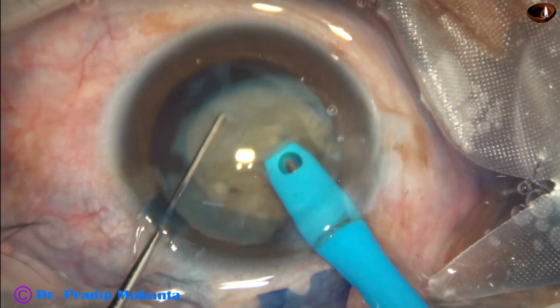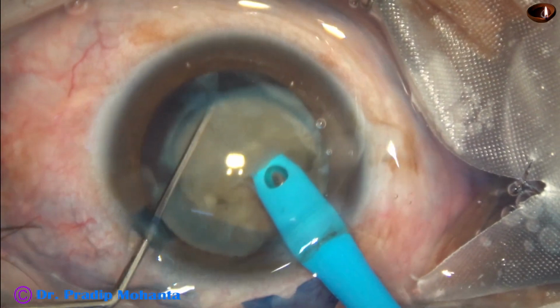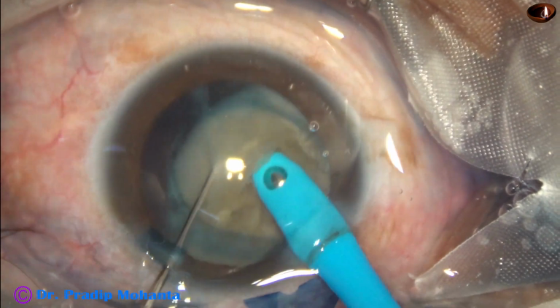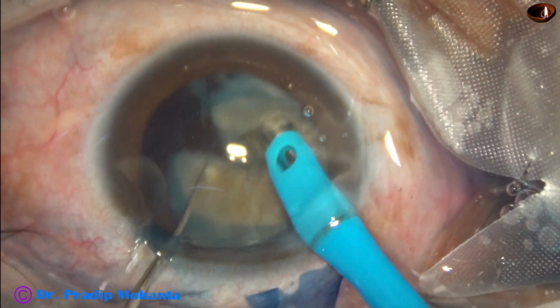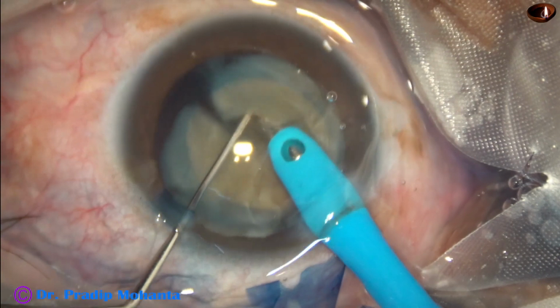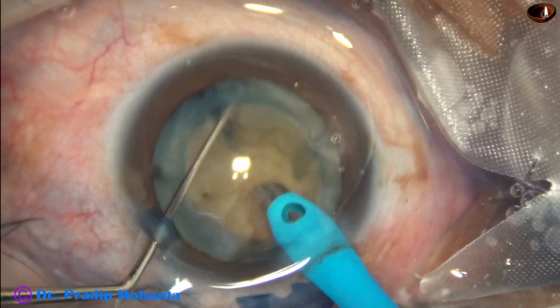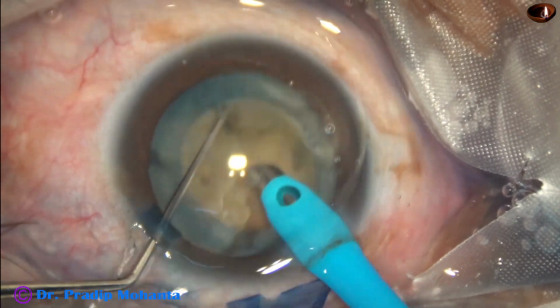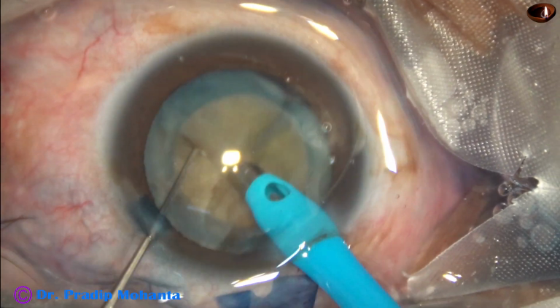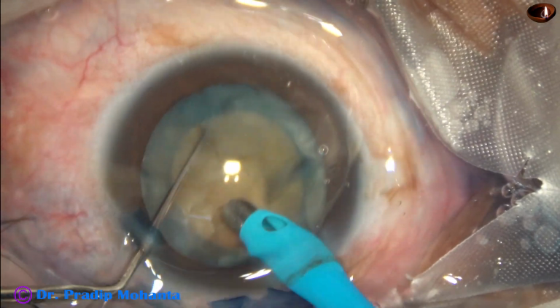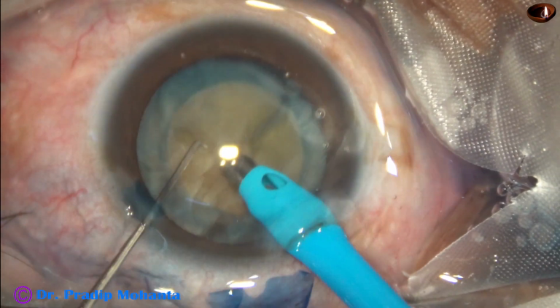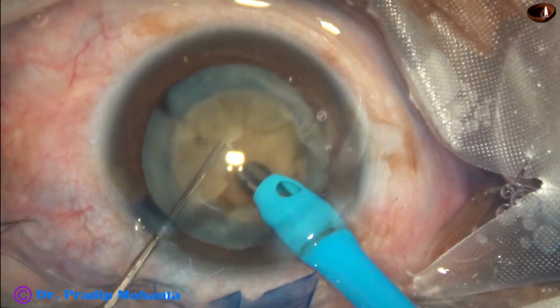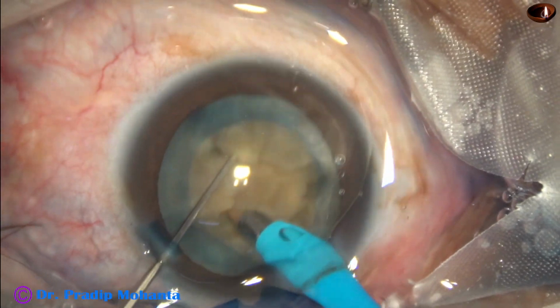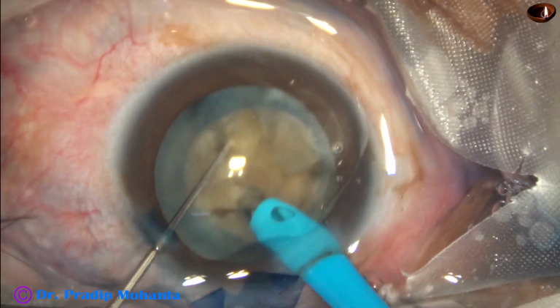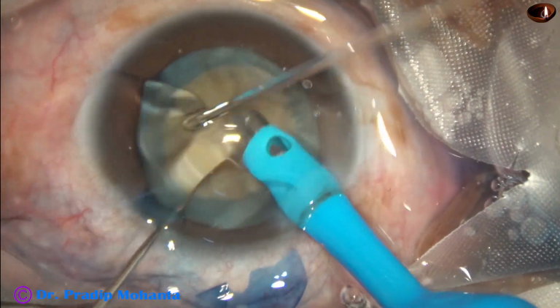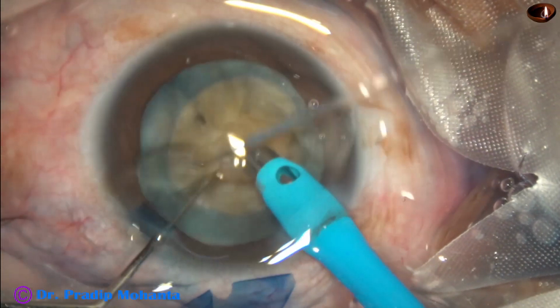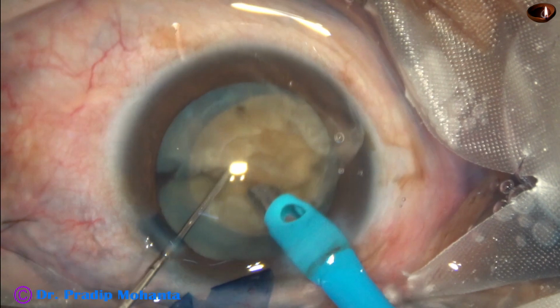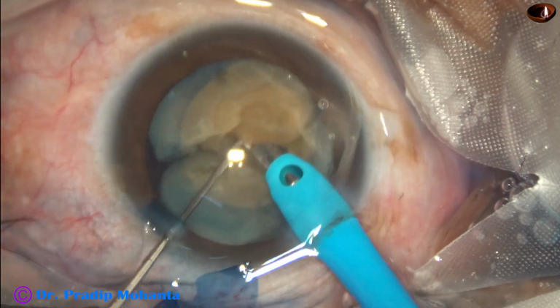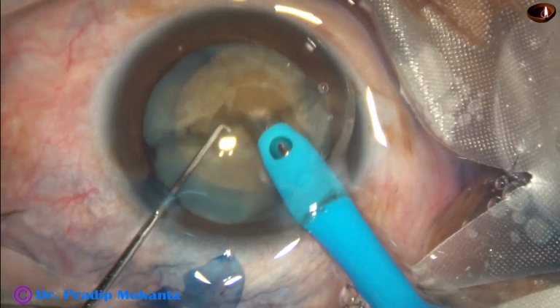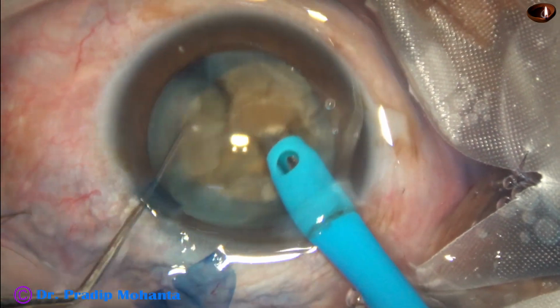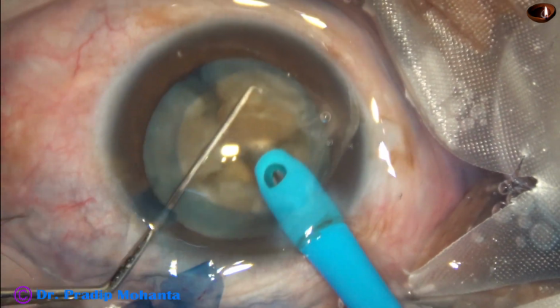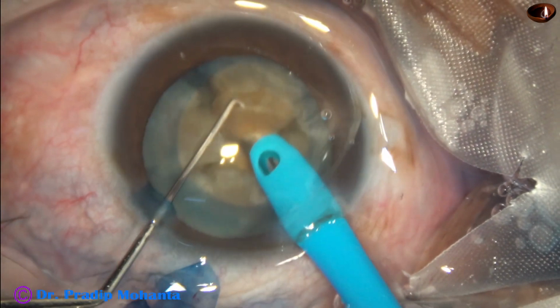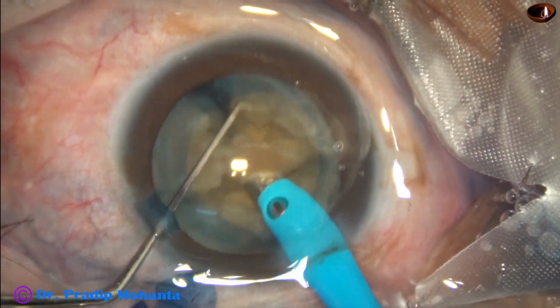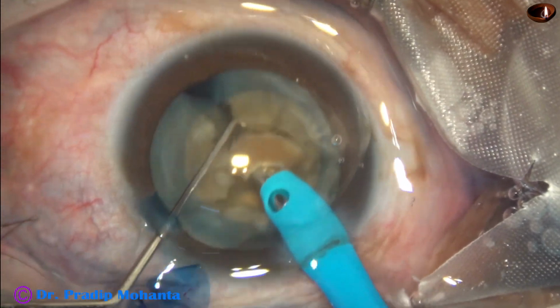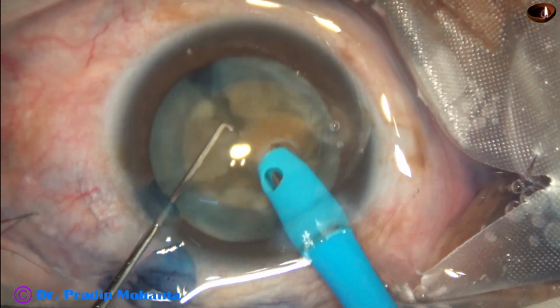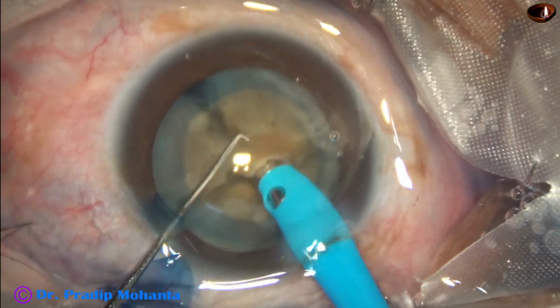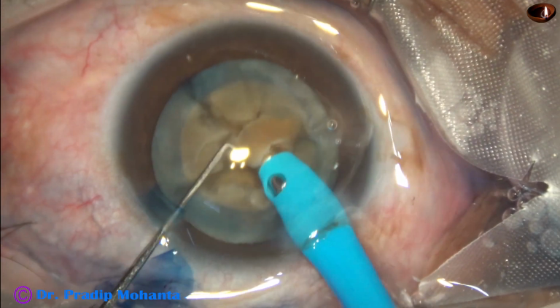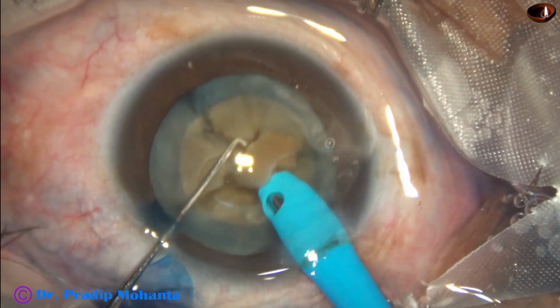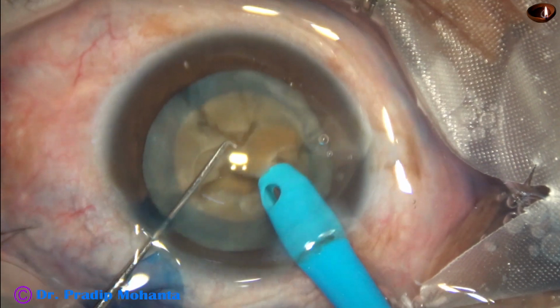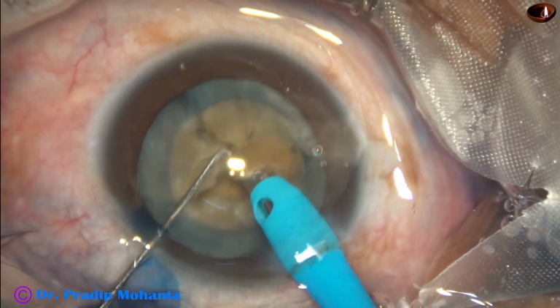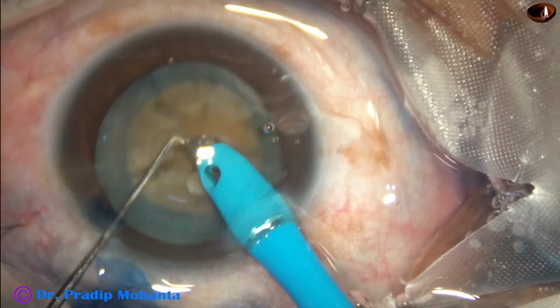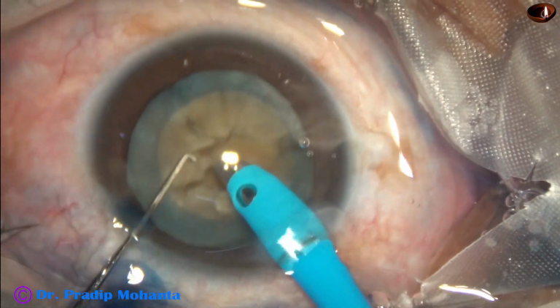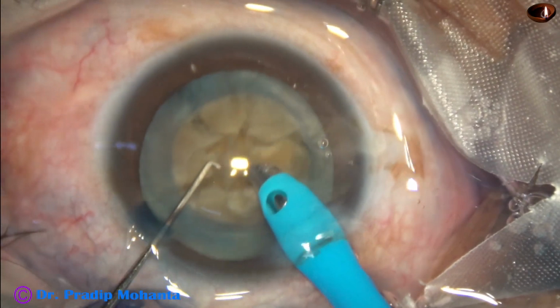Then one more crack. And we find this endonucleus — the hardest part of this cataract. This endonucleus is emulsified.